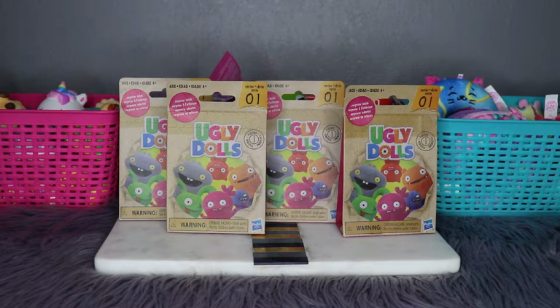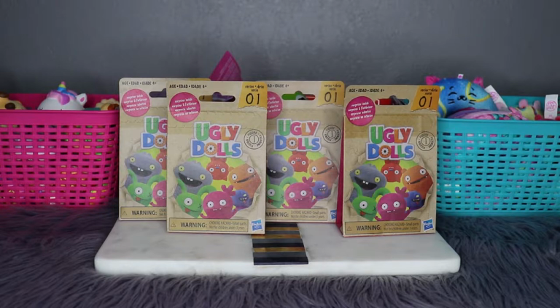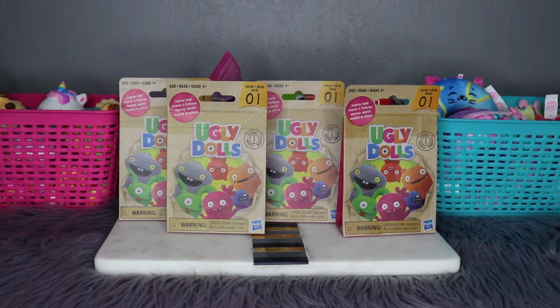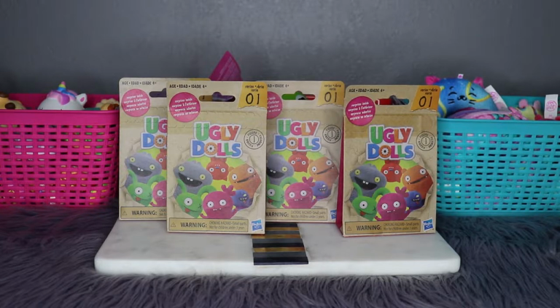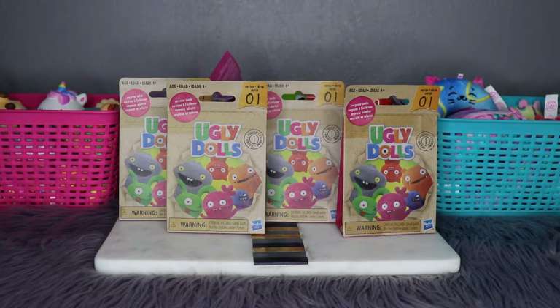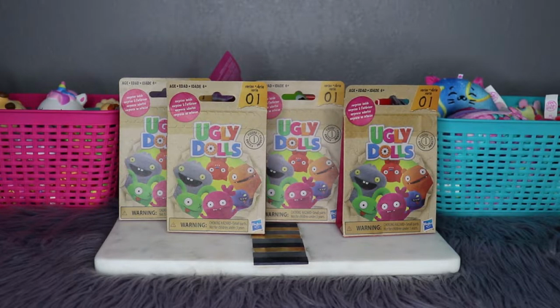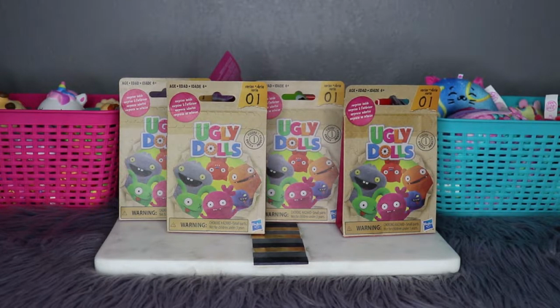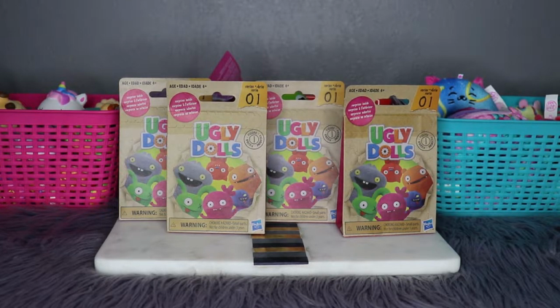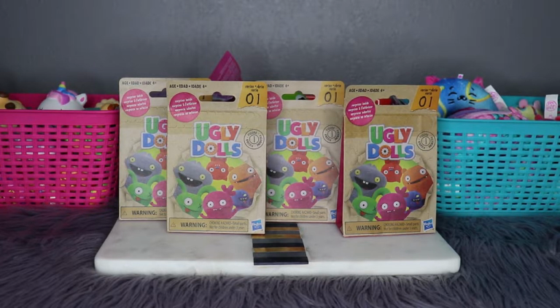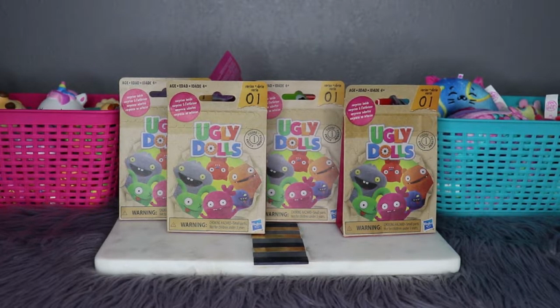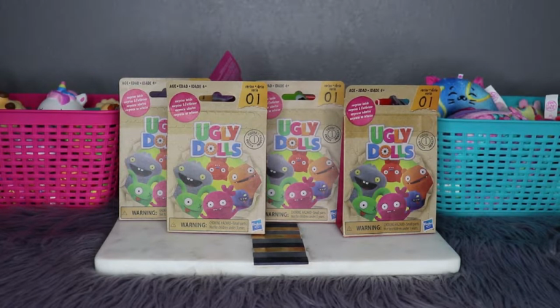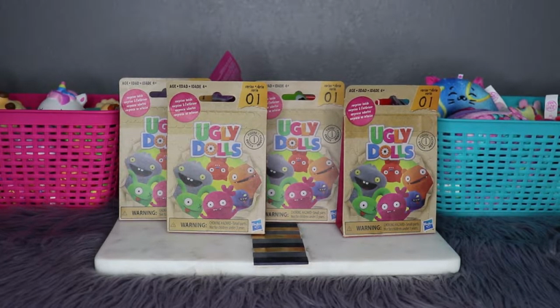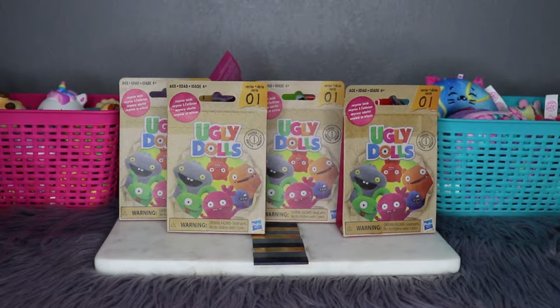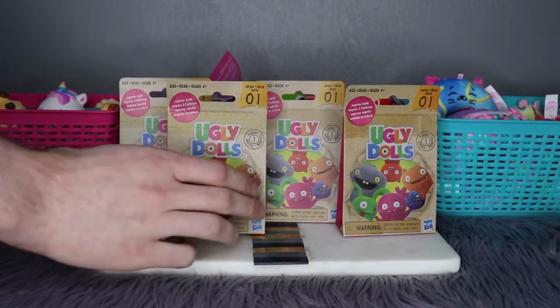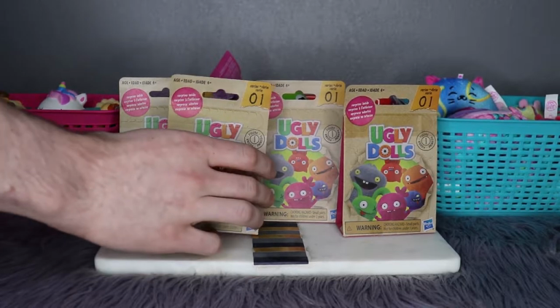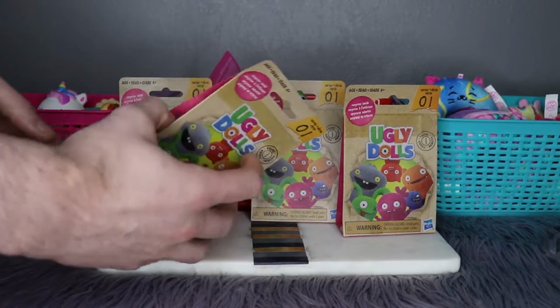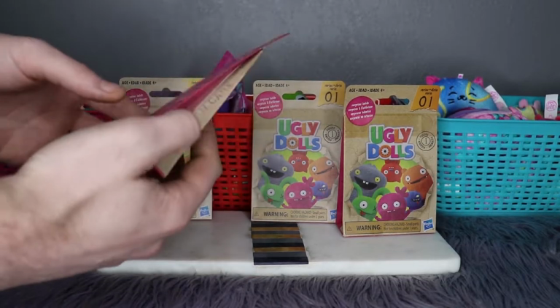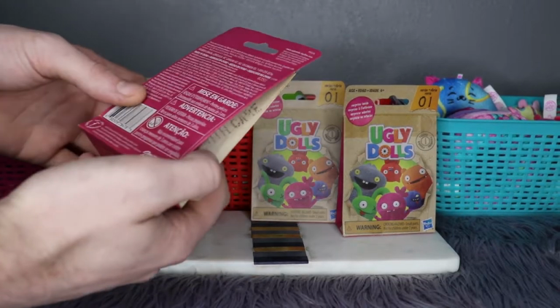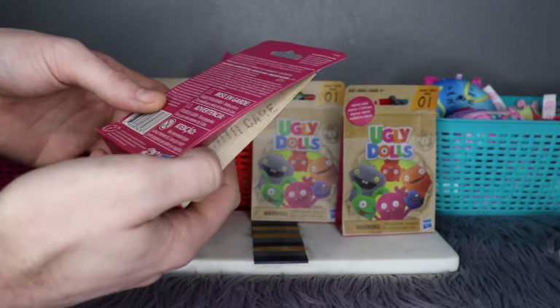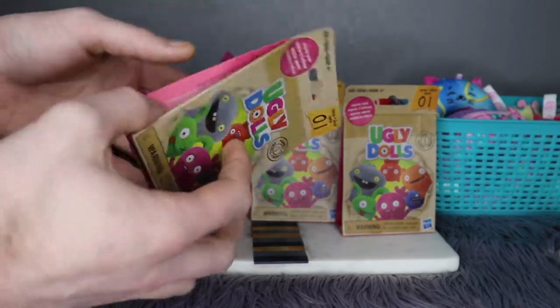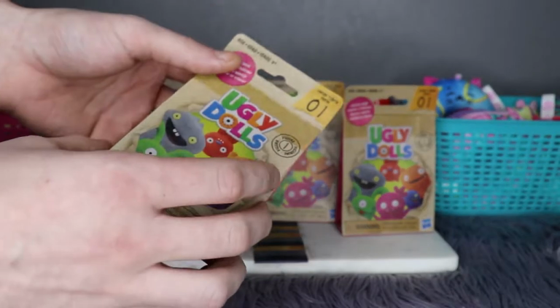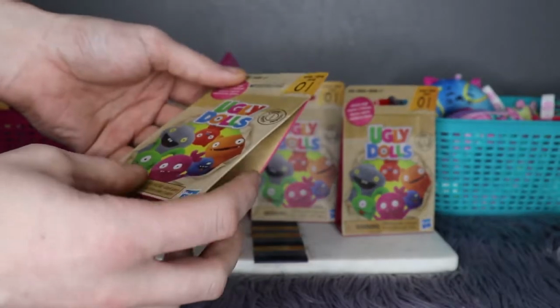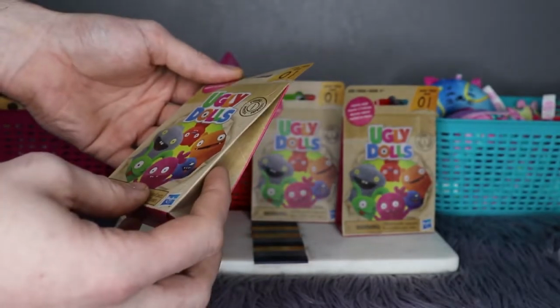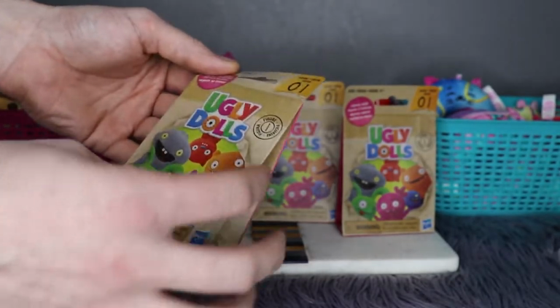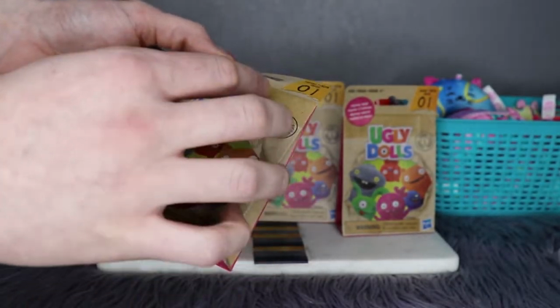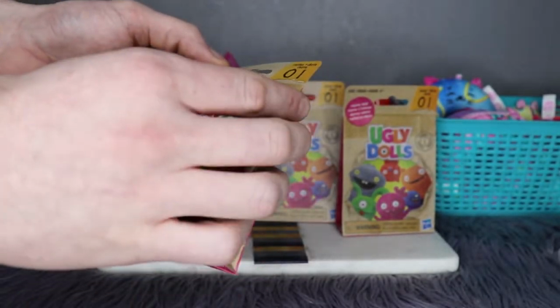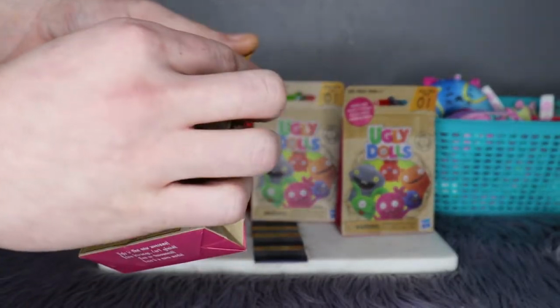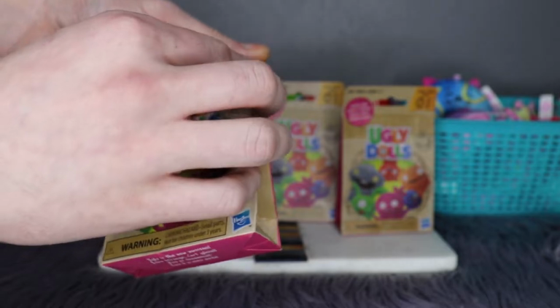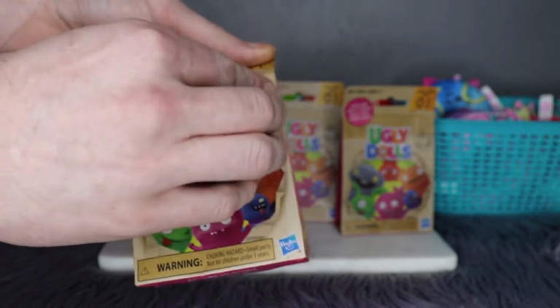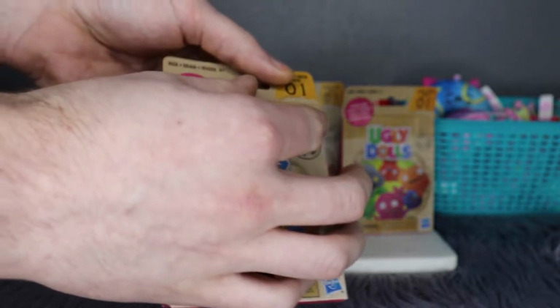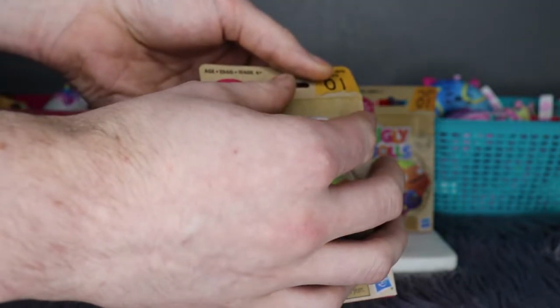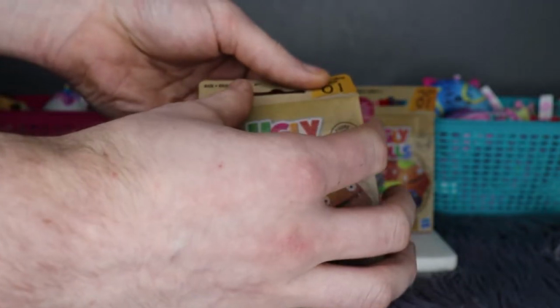Let's get this party started! Travis, open one of these bad boys — yeah, one of these Ugly Dolls. Very simple packaging, with that nice tear strip right at the top.